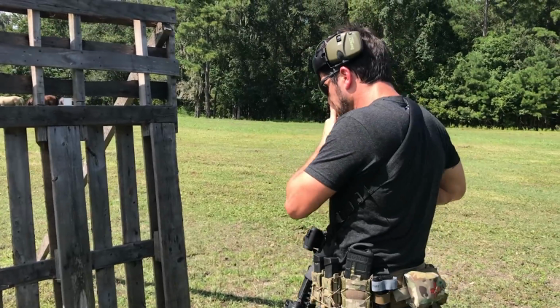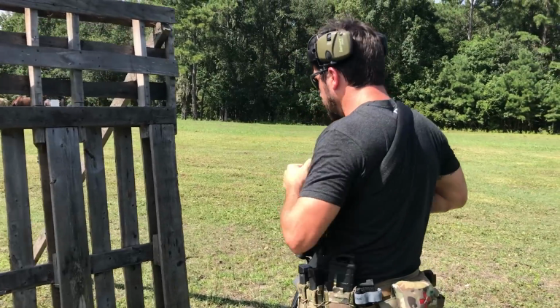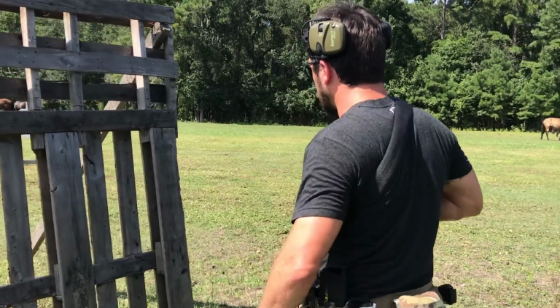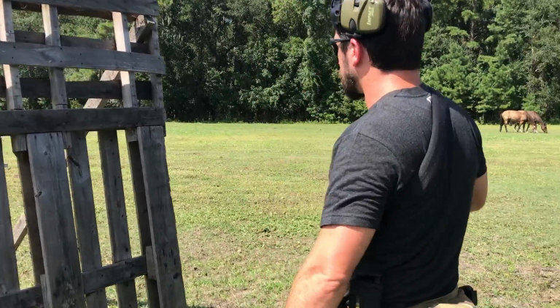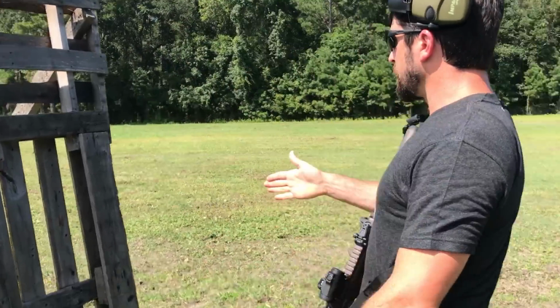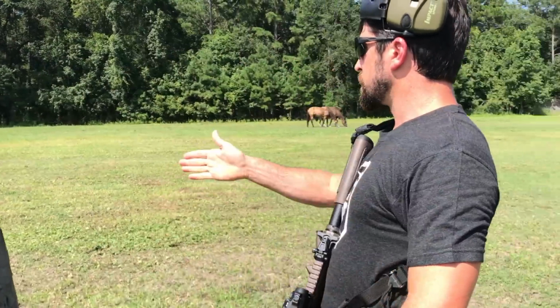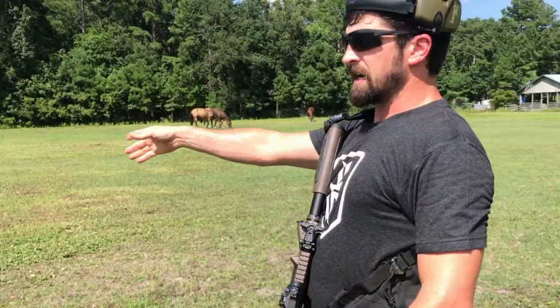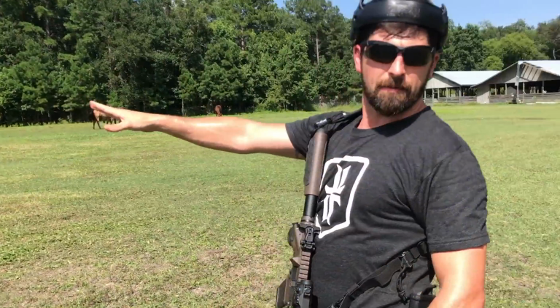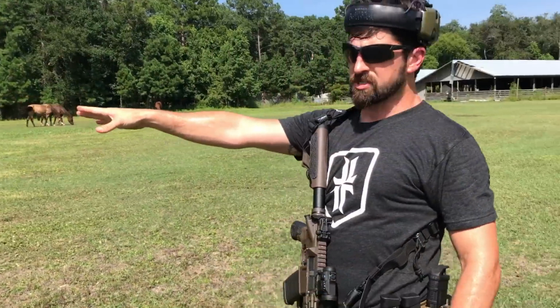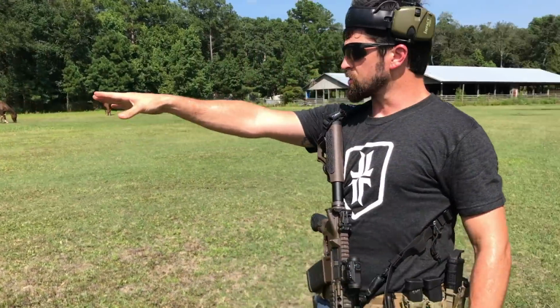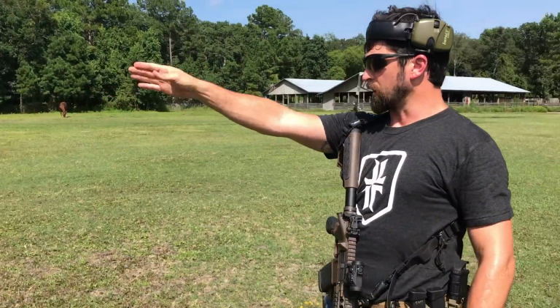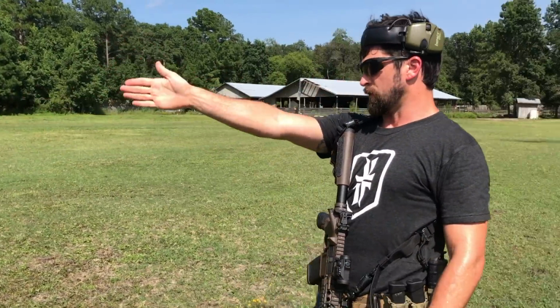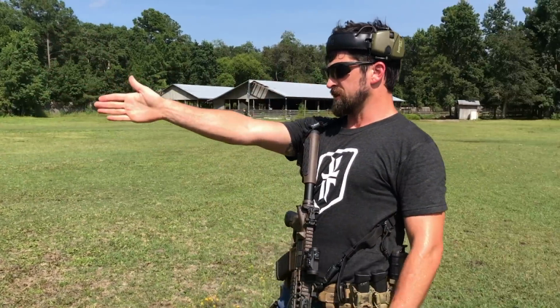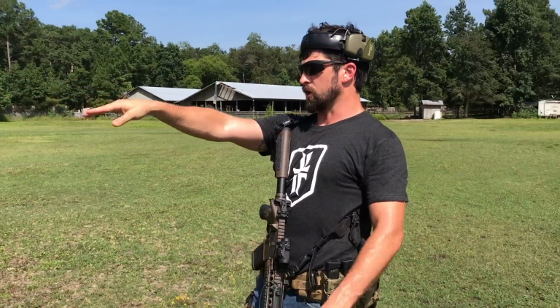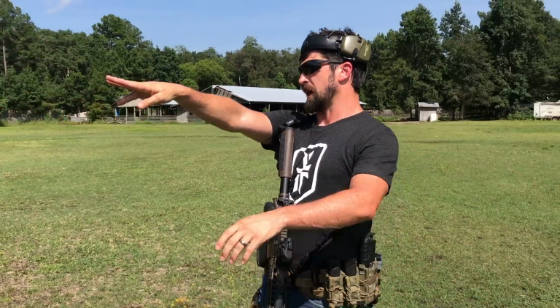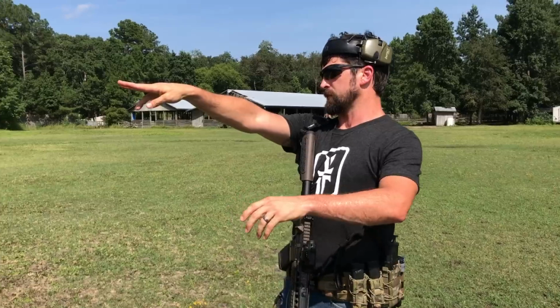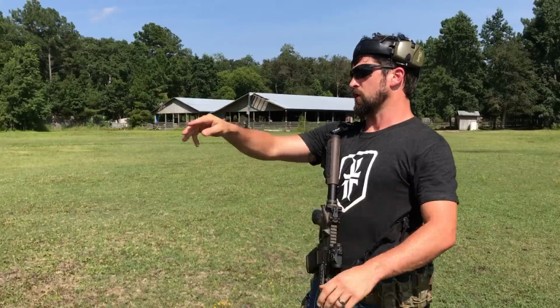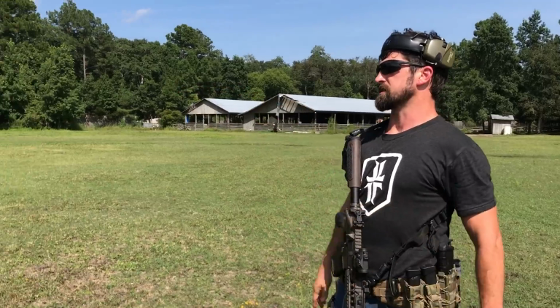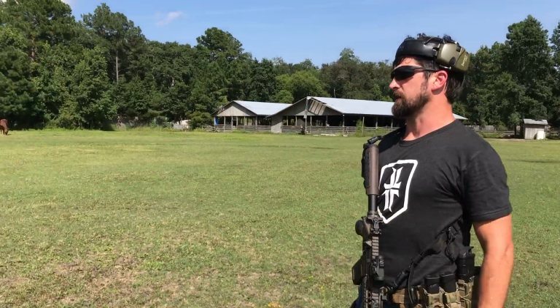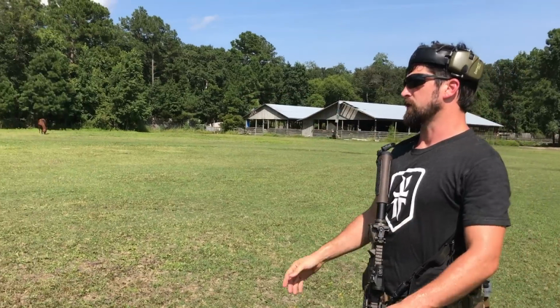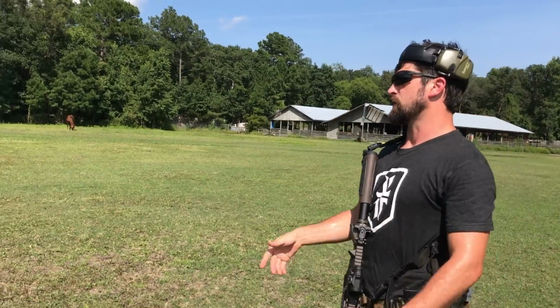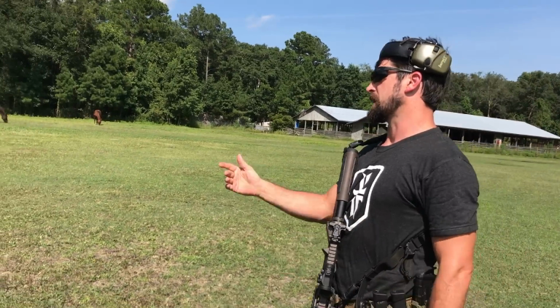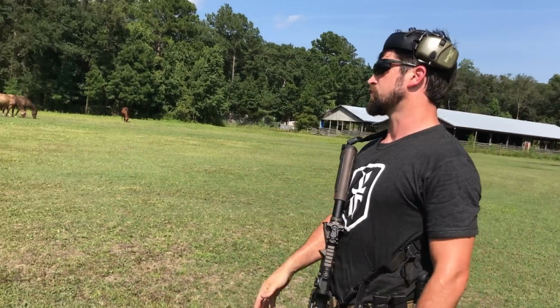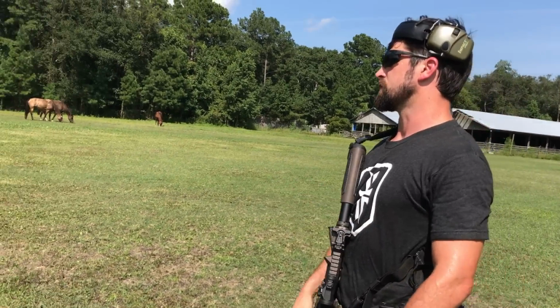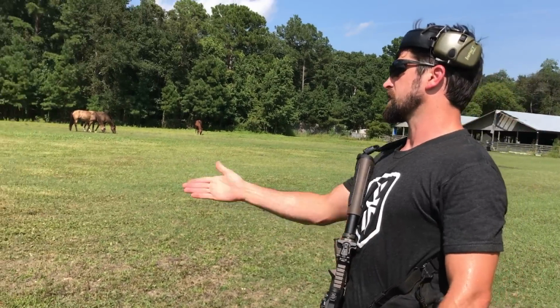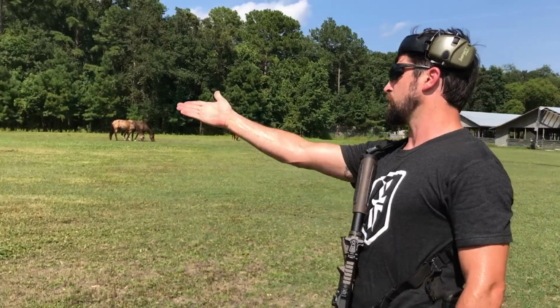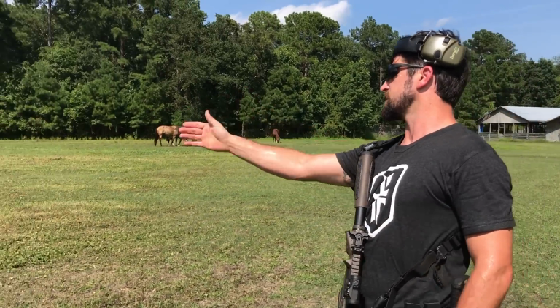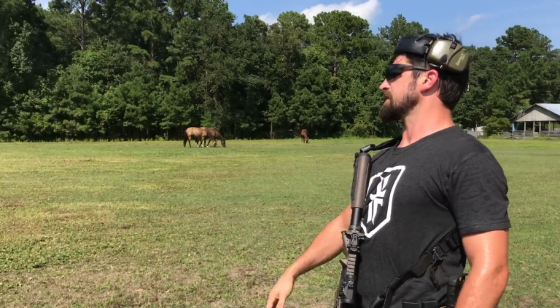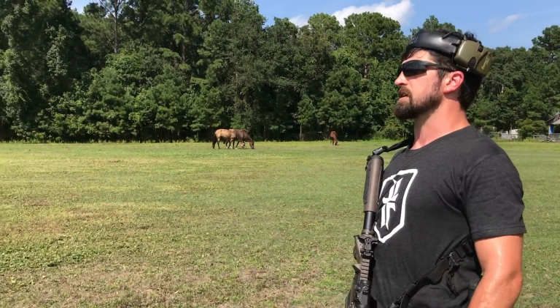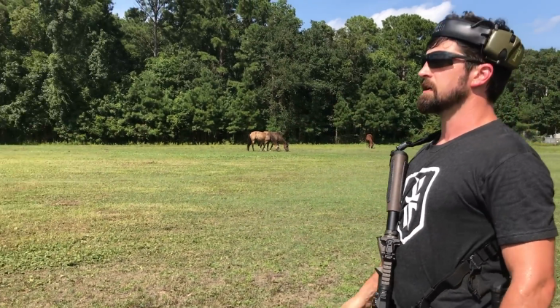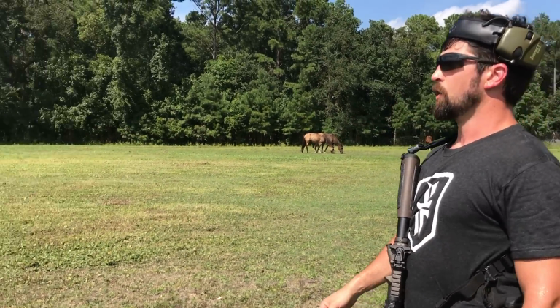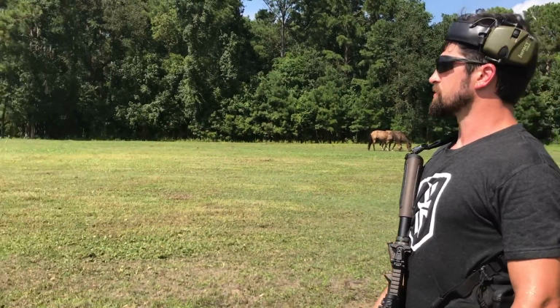Alright. So what I'm going to do — I'm just going to square off on this target. You've got three targets down in front of you. I'm not going to shoot right now because there are horses that have wandered onto the range.